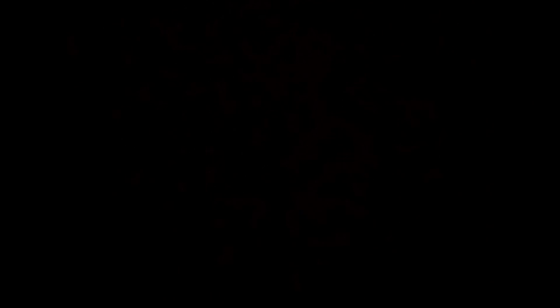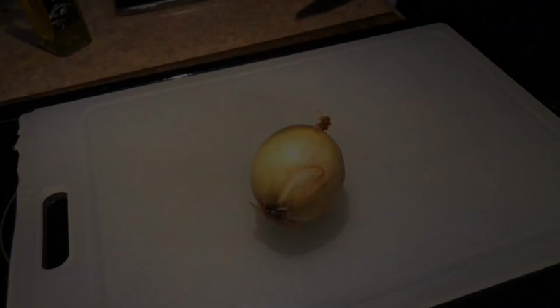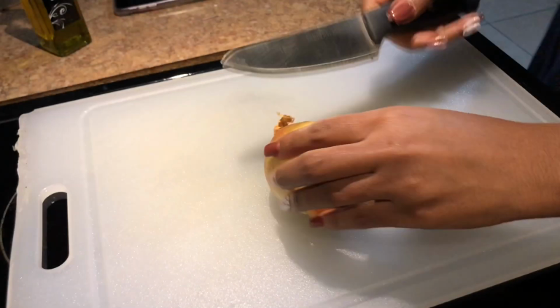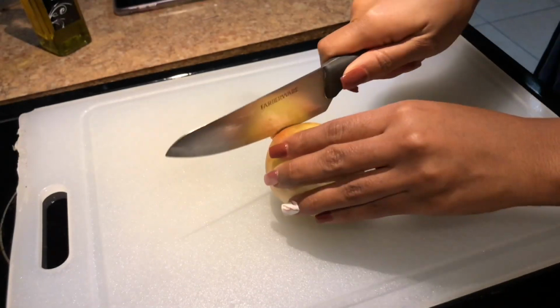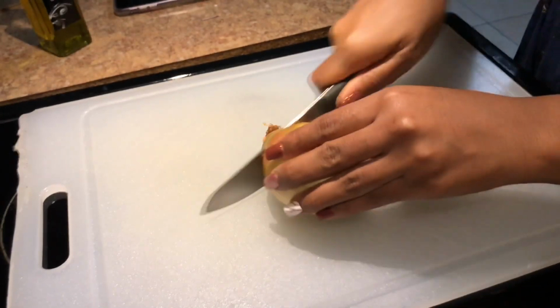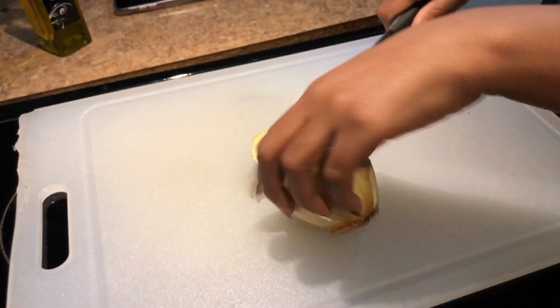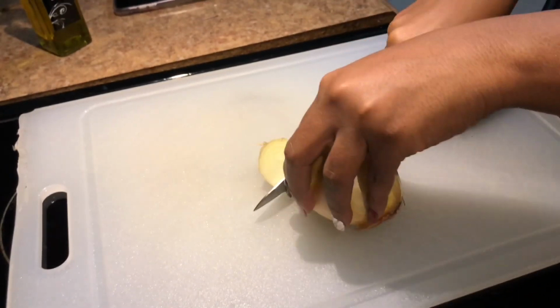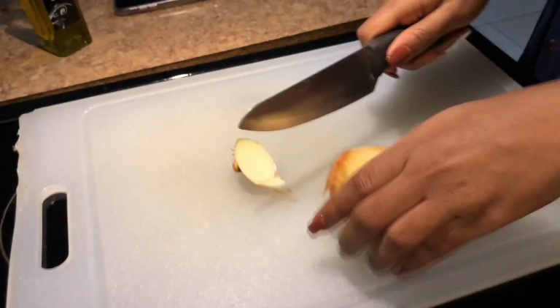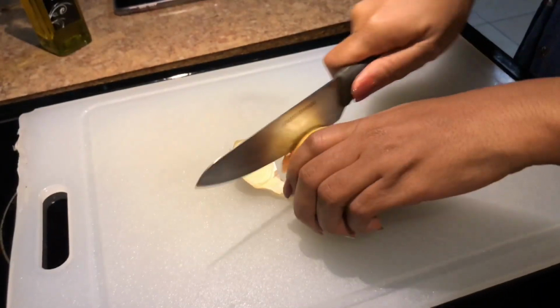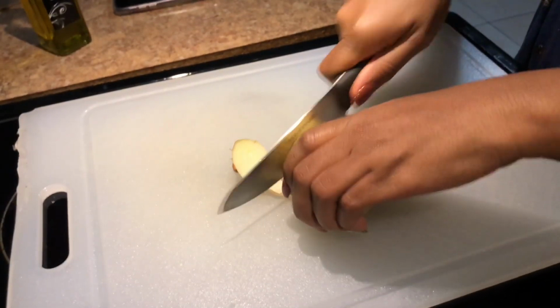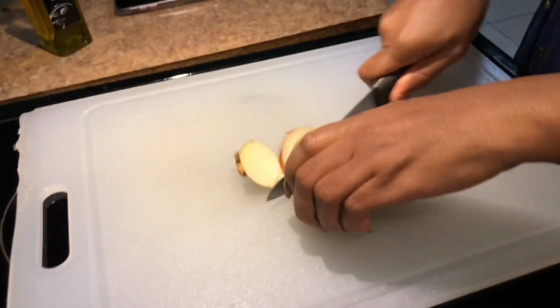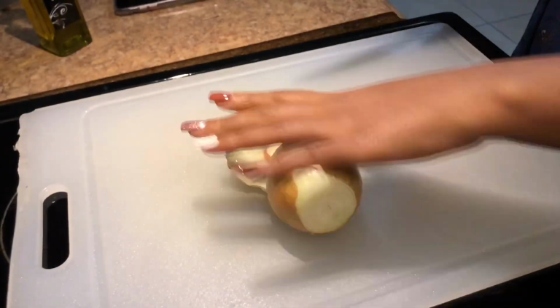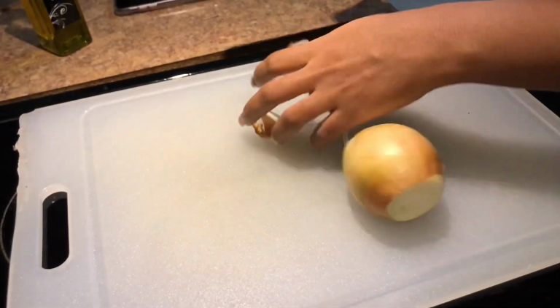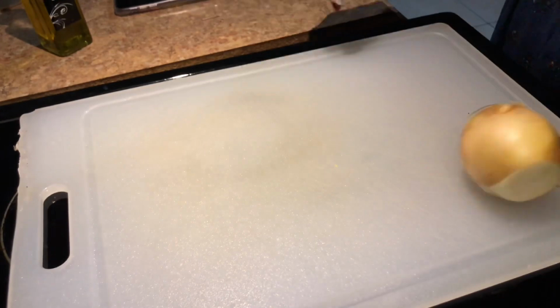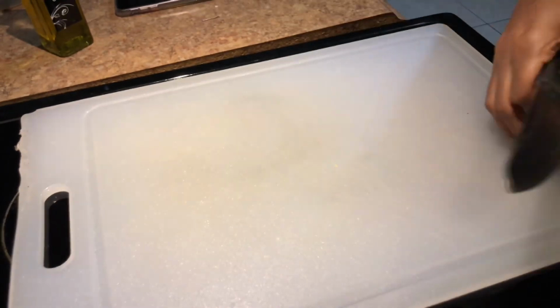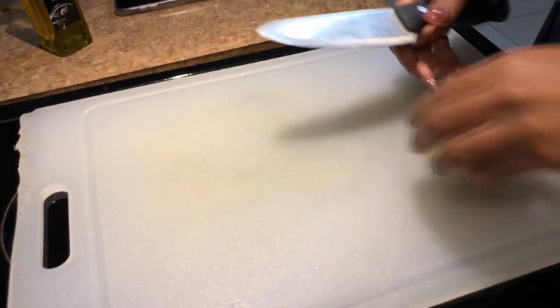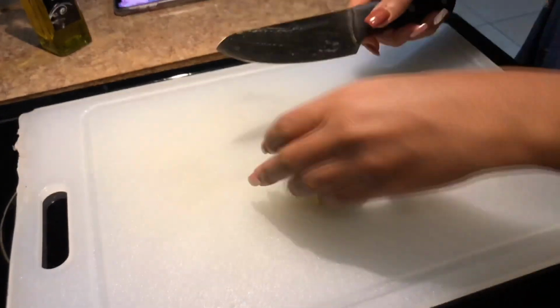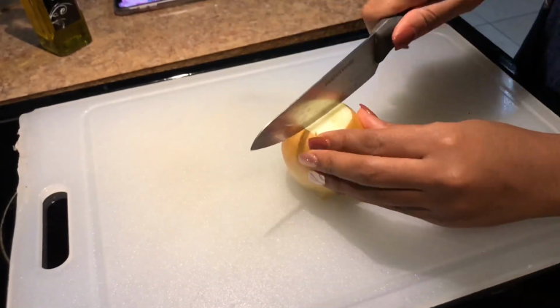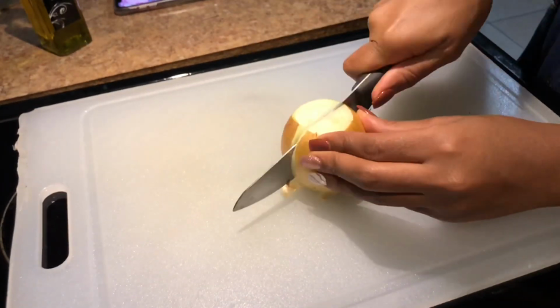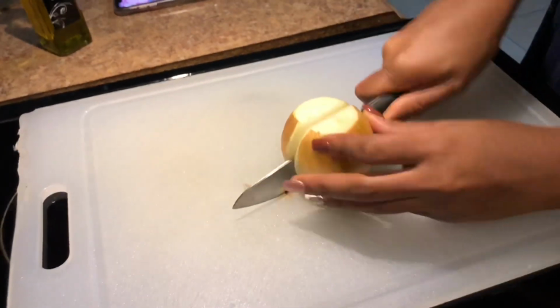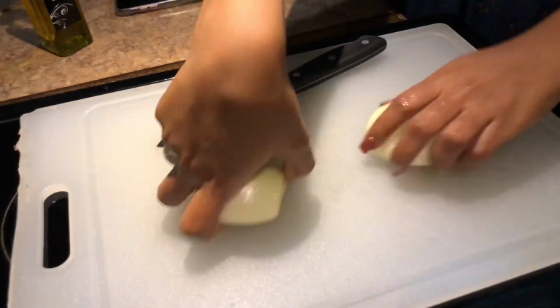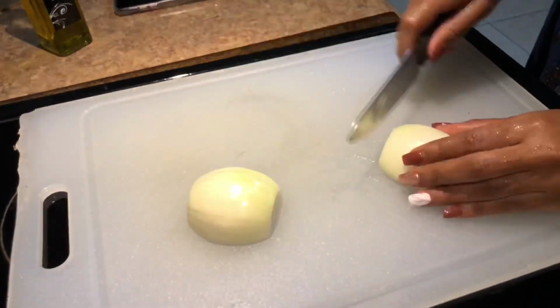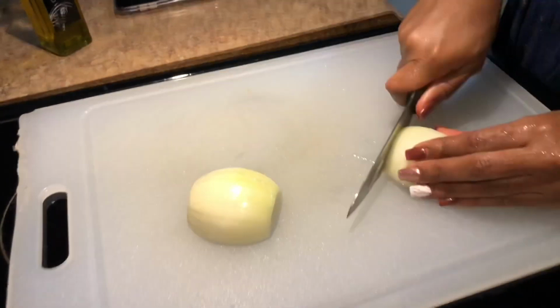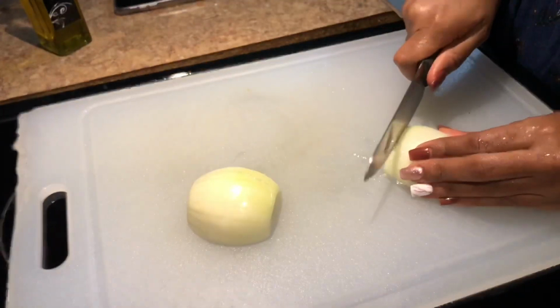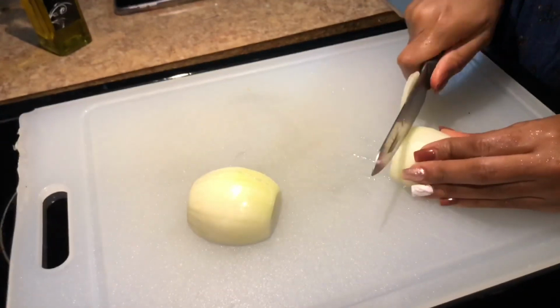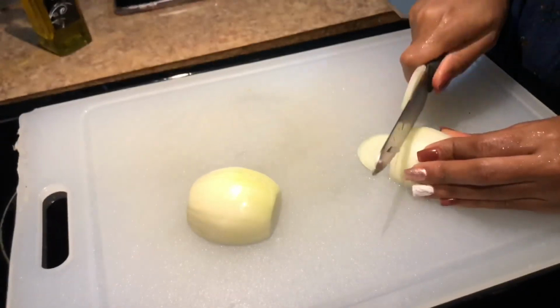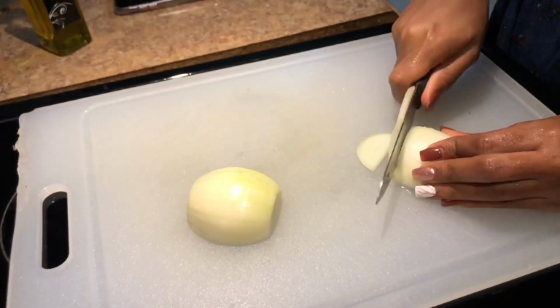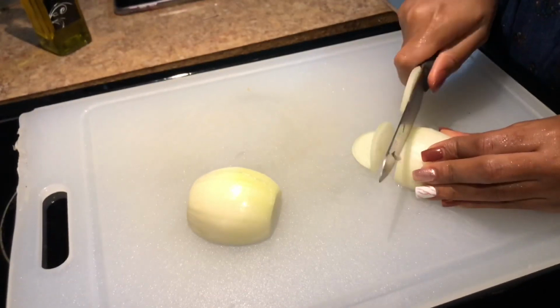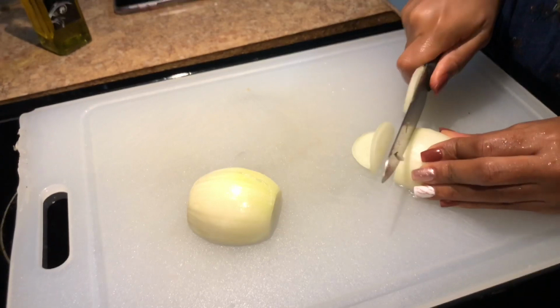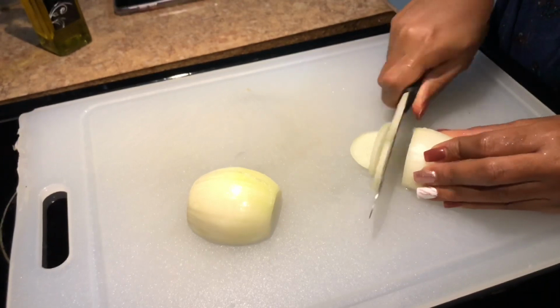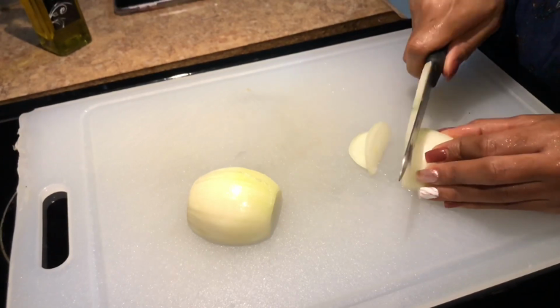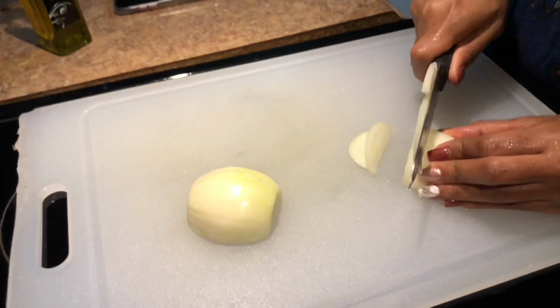Shalom y'all, welcome back to our channel. So today I'm going to show y'all how I make my bomb-ass chili. I'm not trying to toot my own horn, but this will be the best chili that you ever tasted in your life.